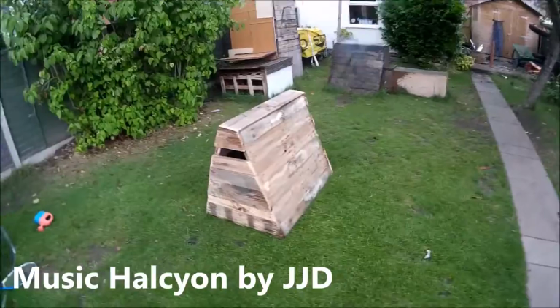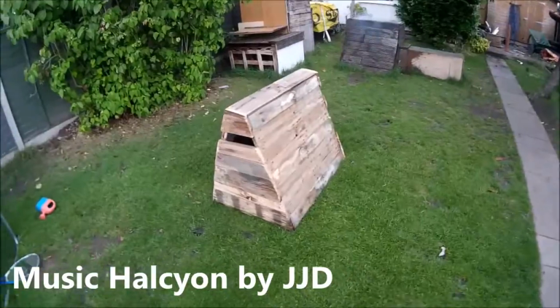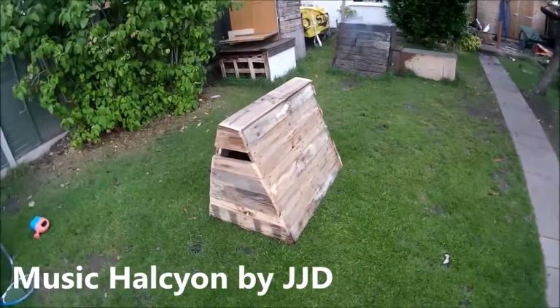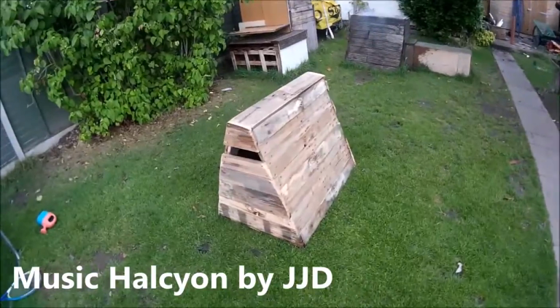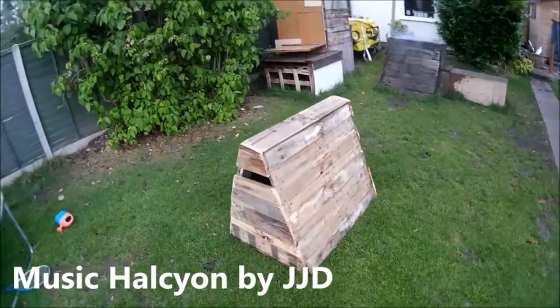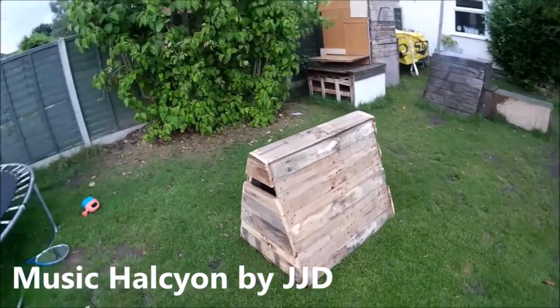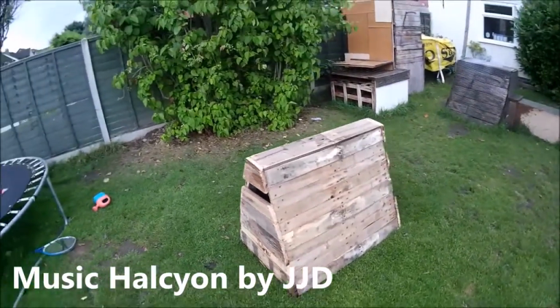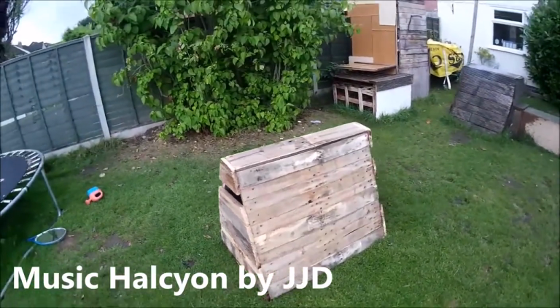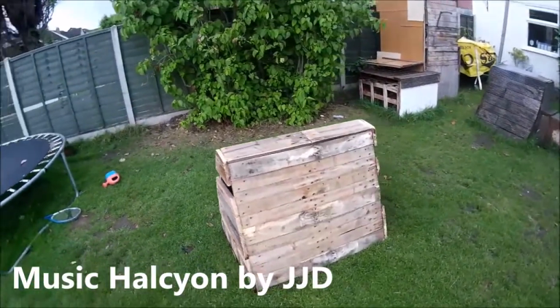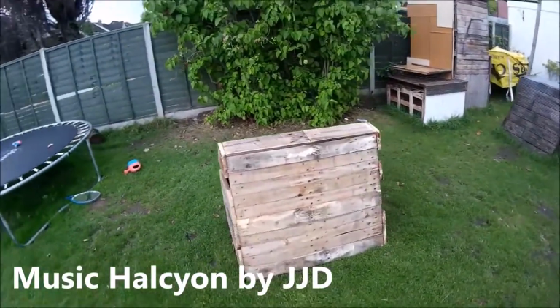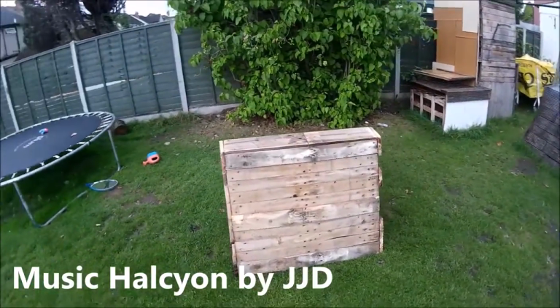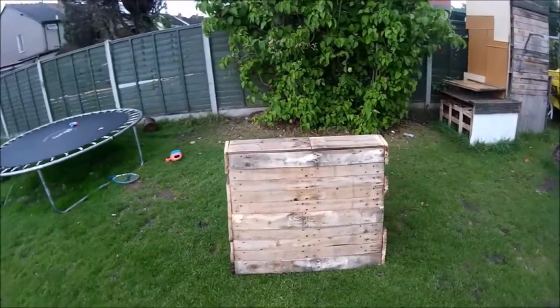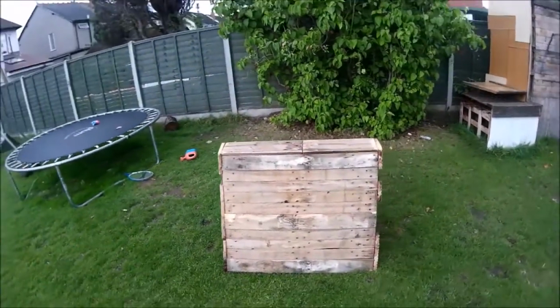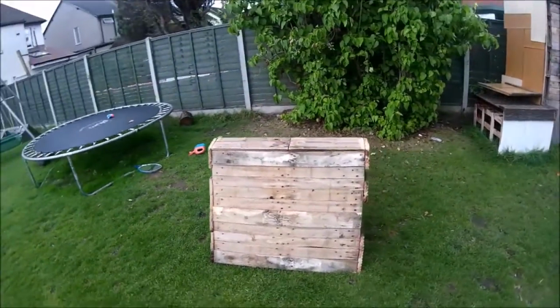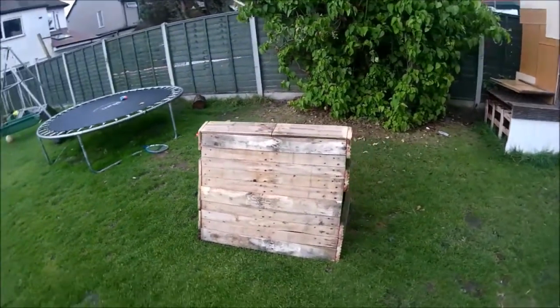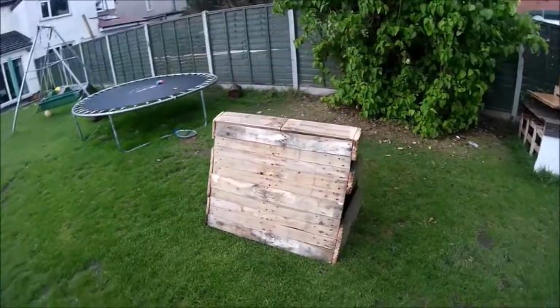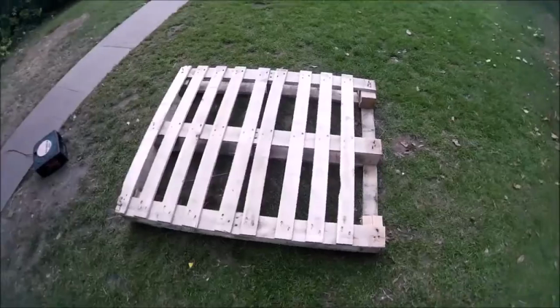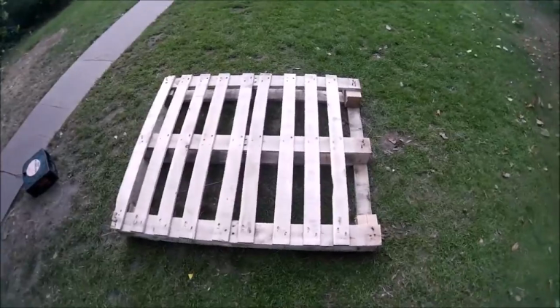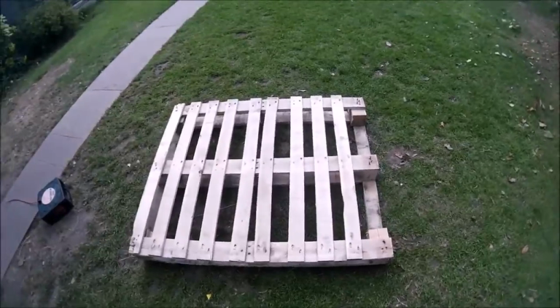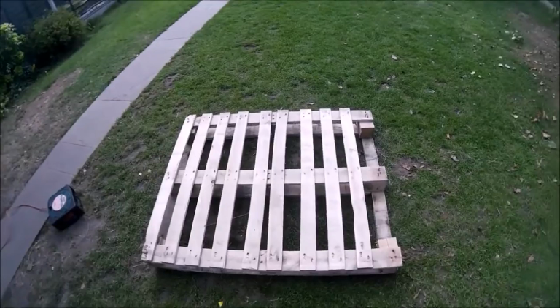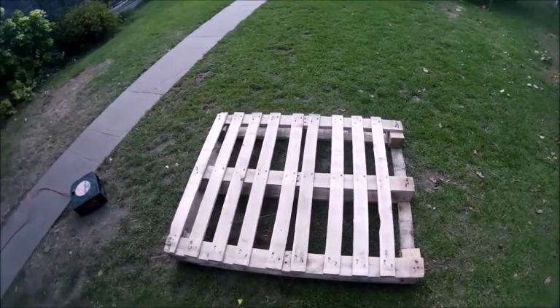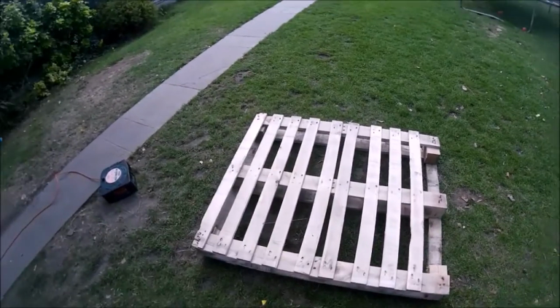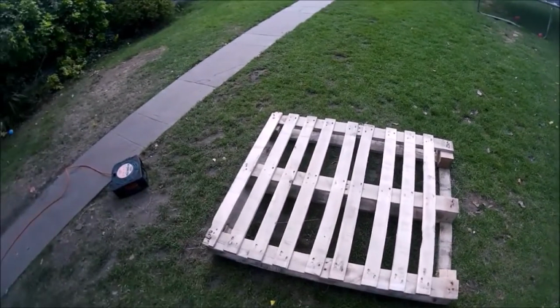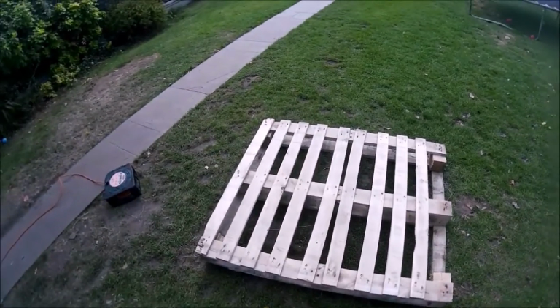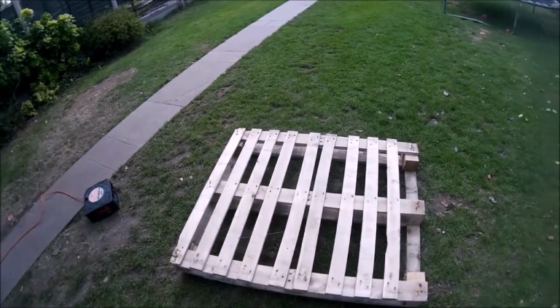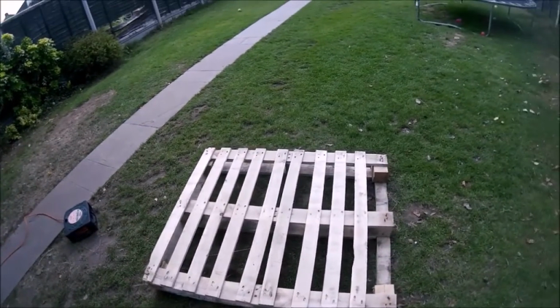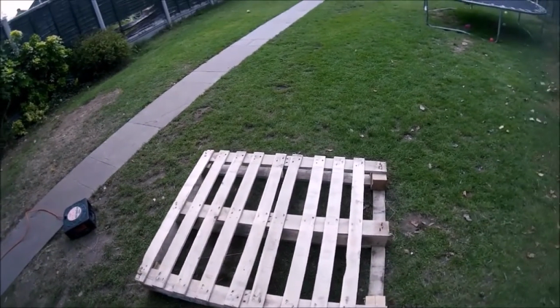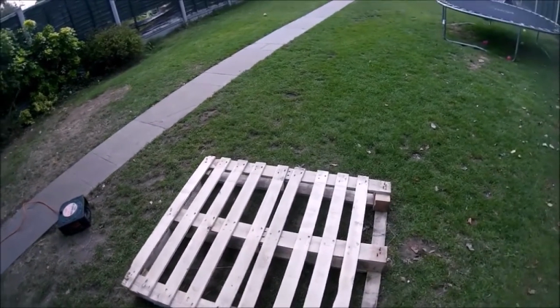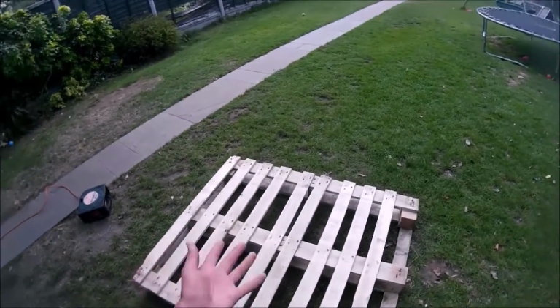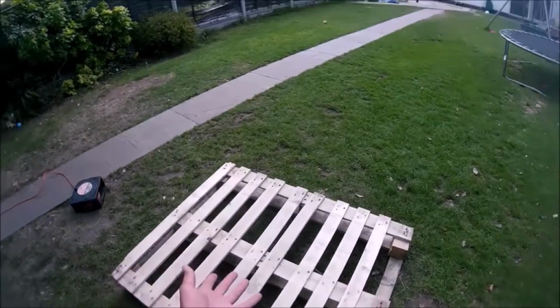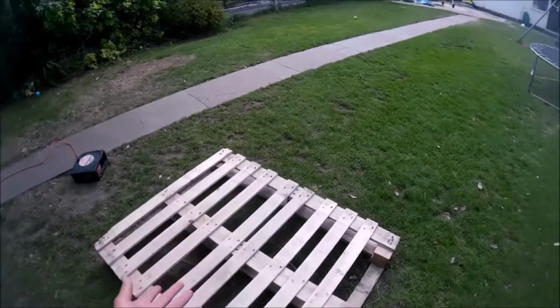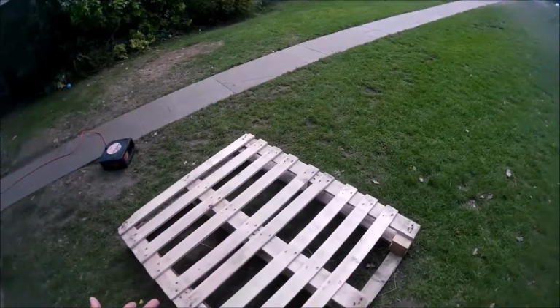Hello viewers and welcome to this video where I teach you how to make a vault box. The first thing I'm going to use to build this is an old pallet.